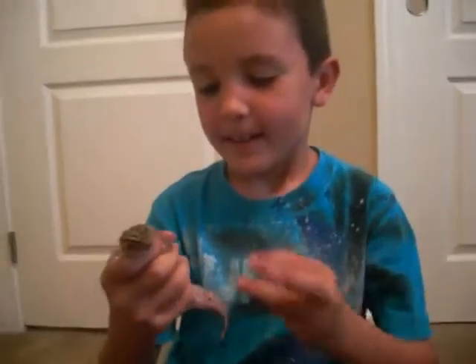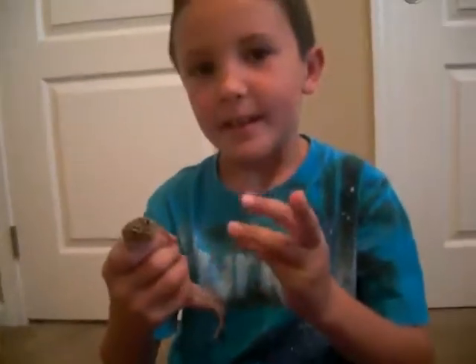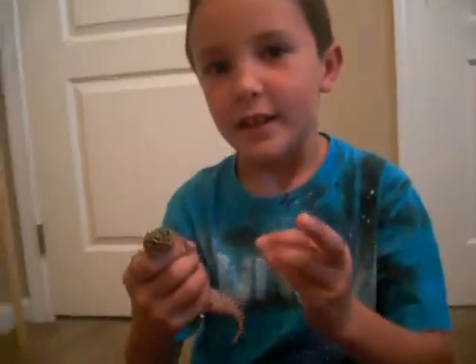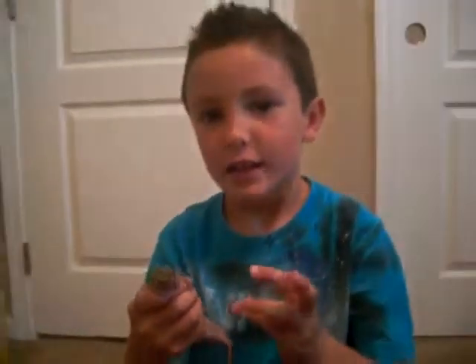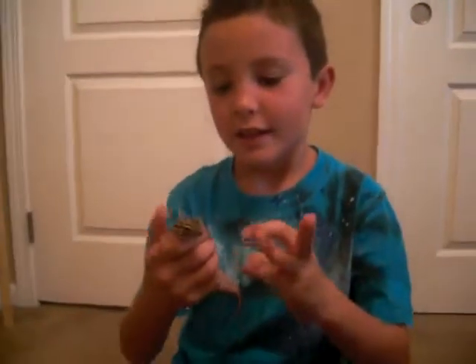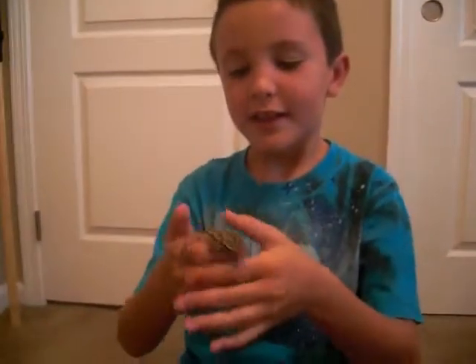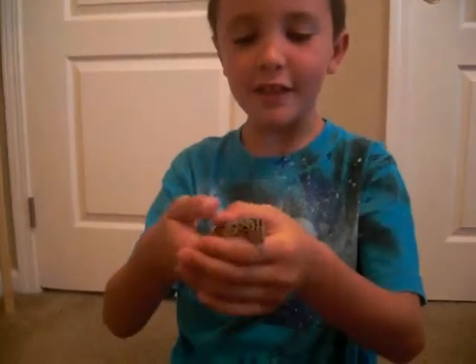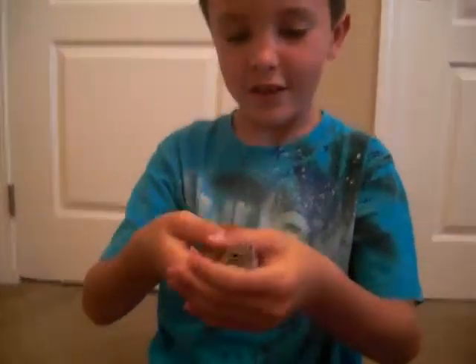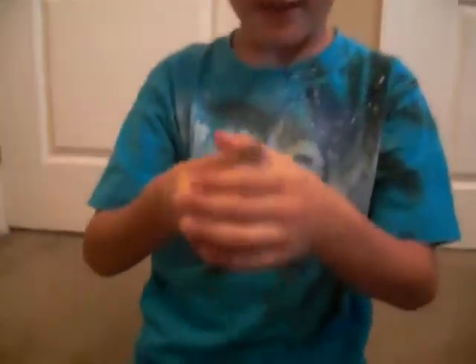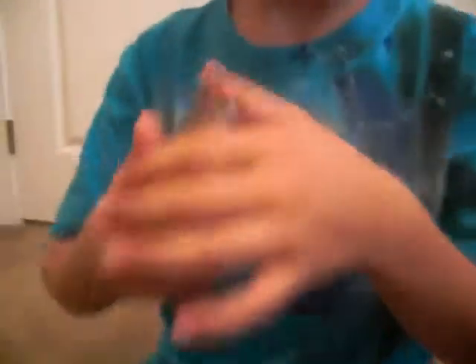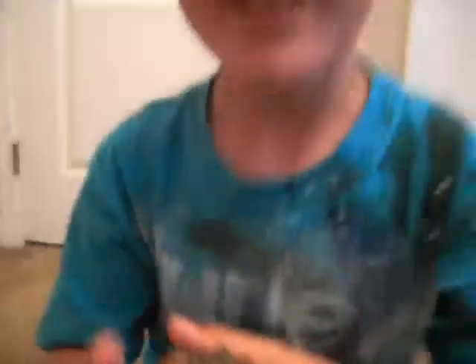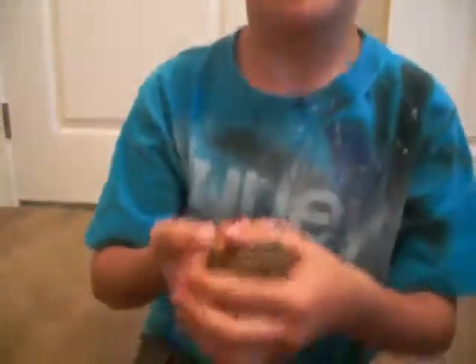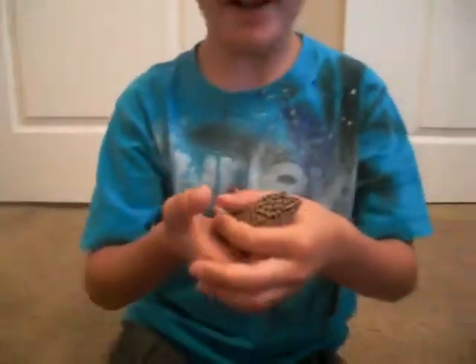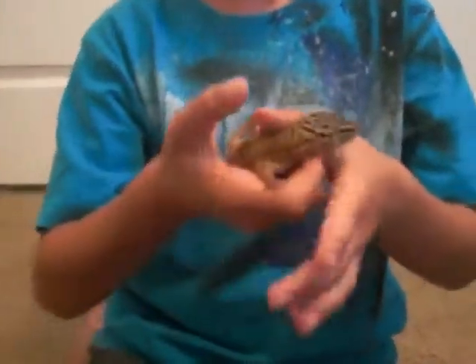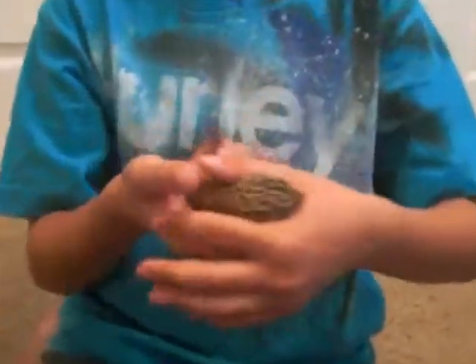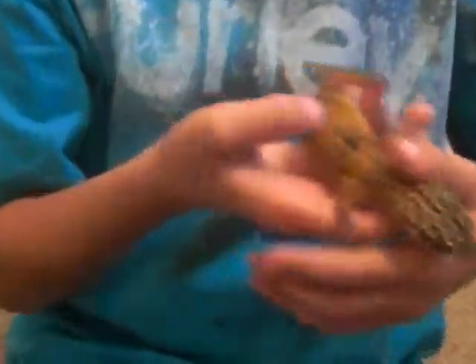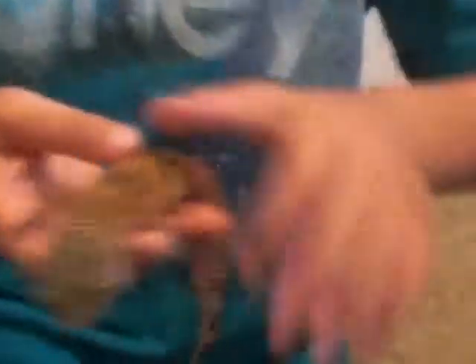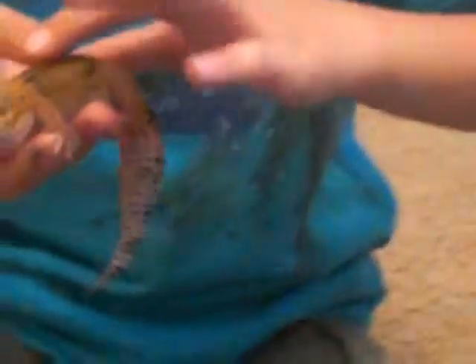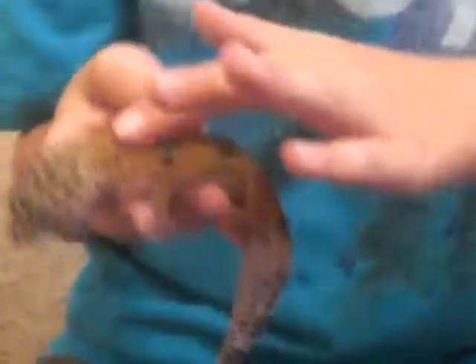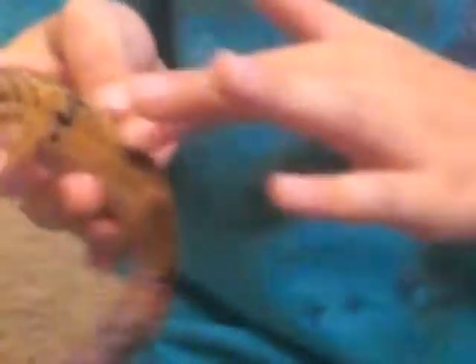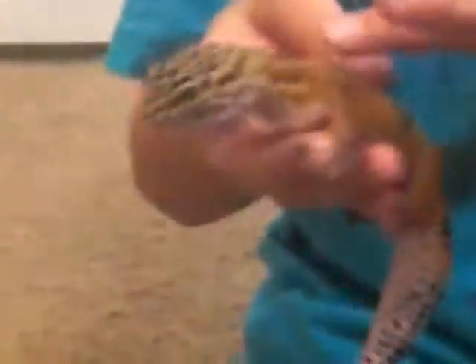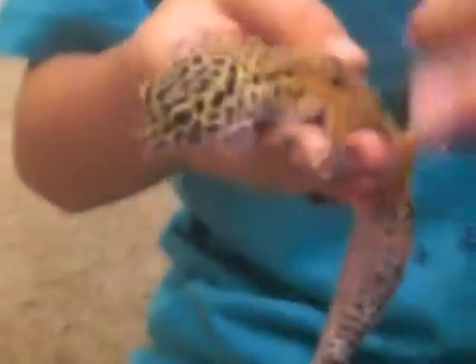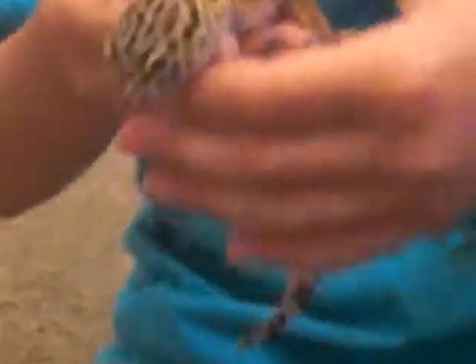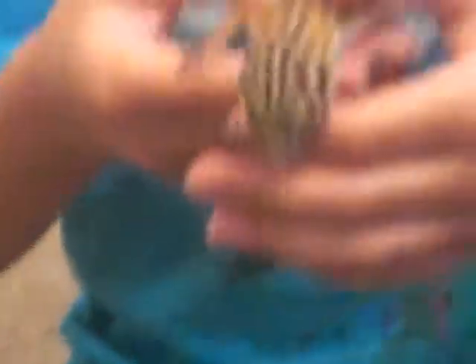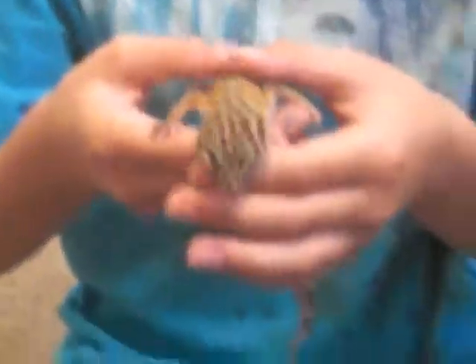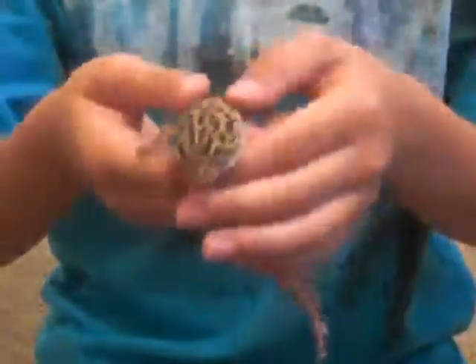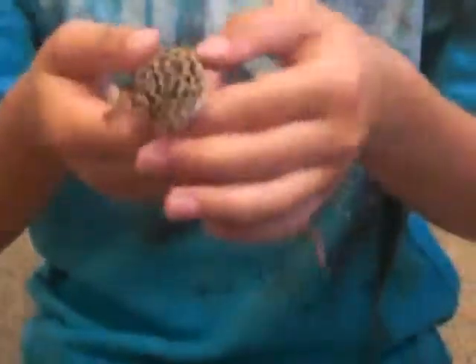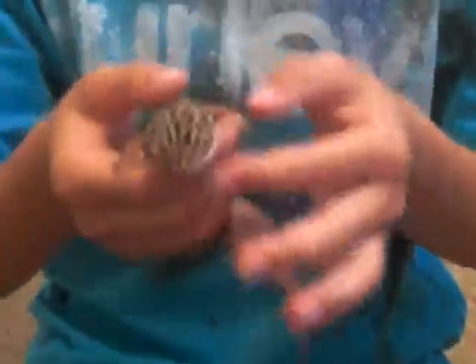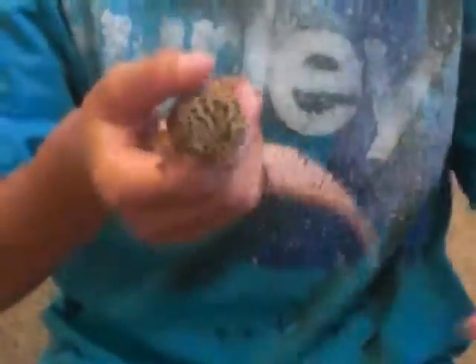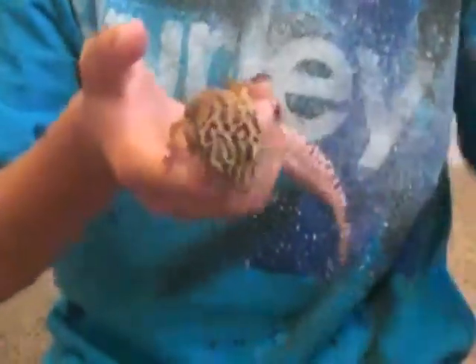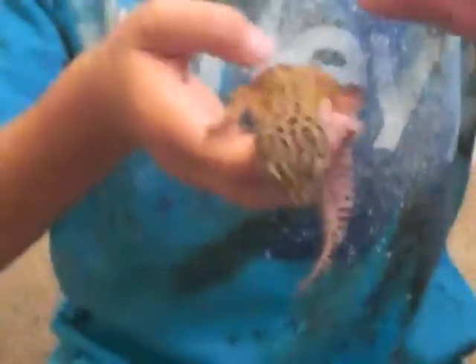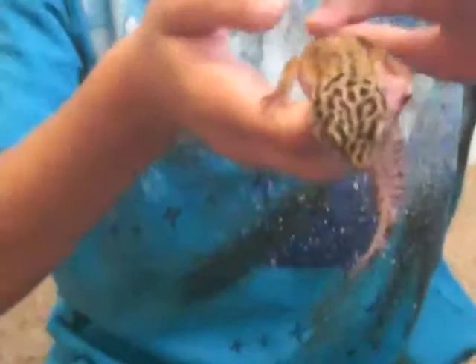This is a lizard. It's not an ordinary type of lizard. Ordinary lizards just hiss. This is called a leopard gecko. Leopard geckos are a special type of lizard. They squeak.